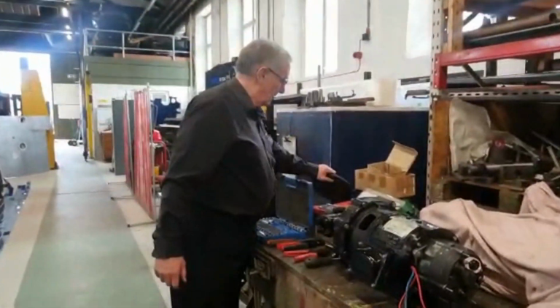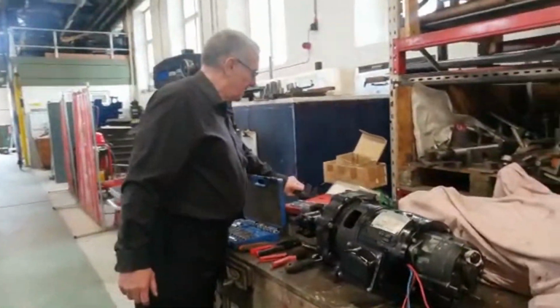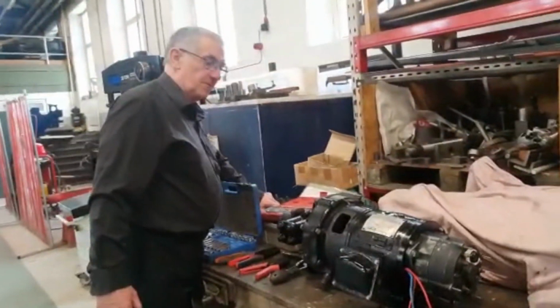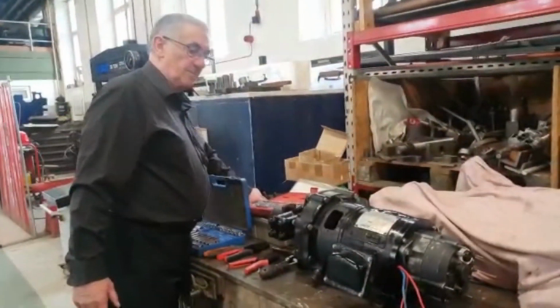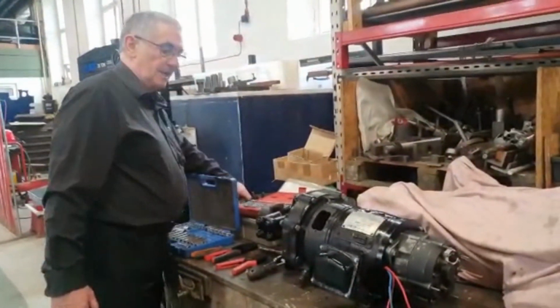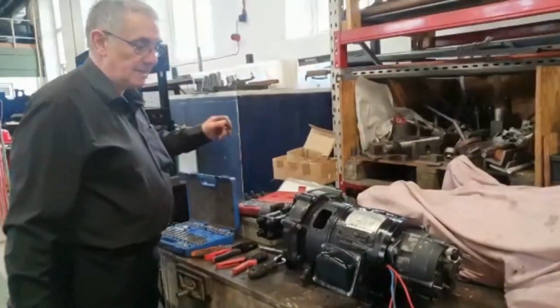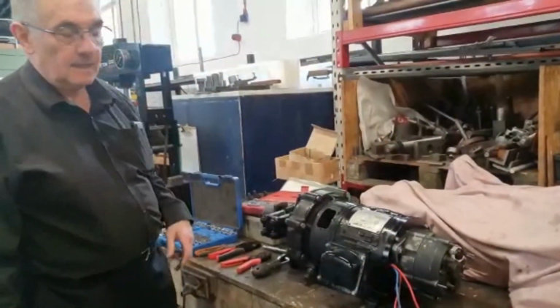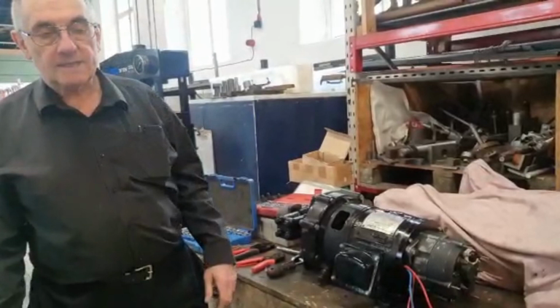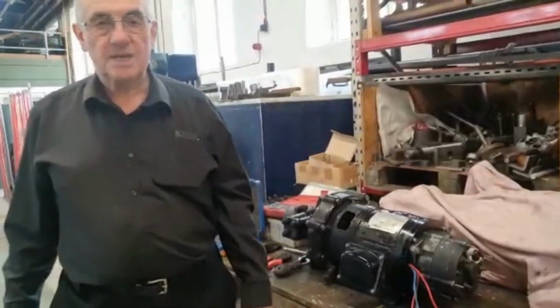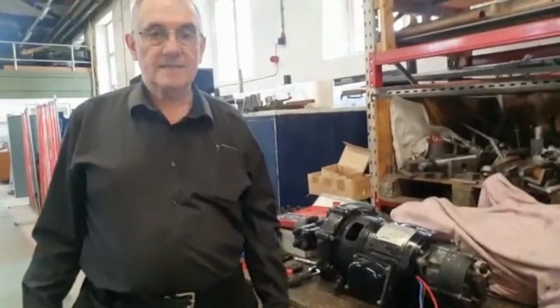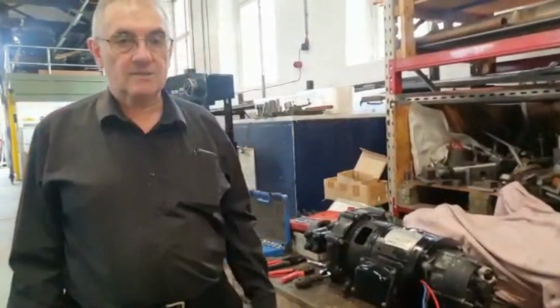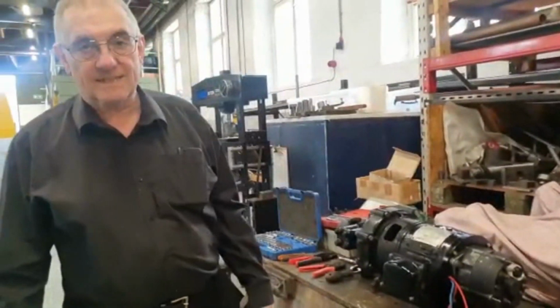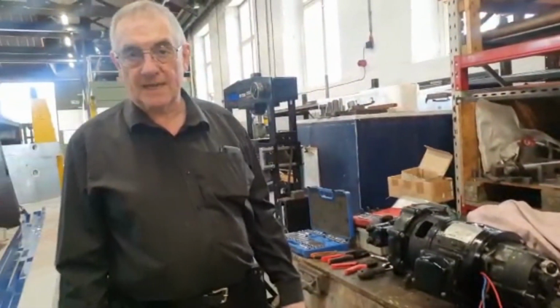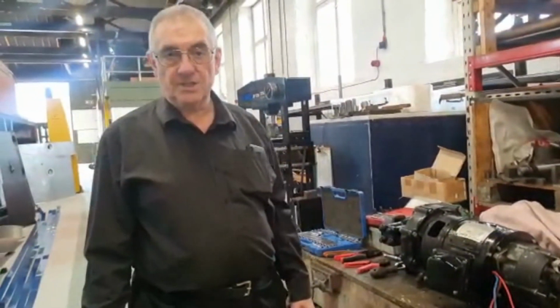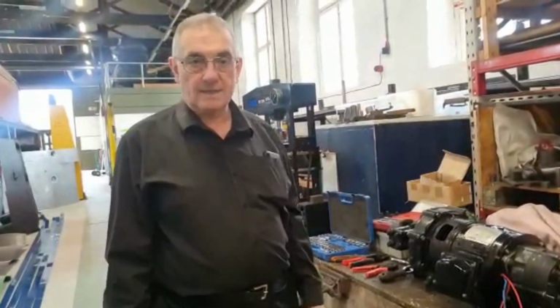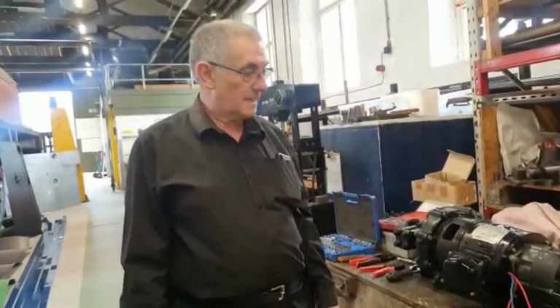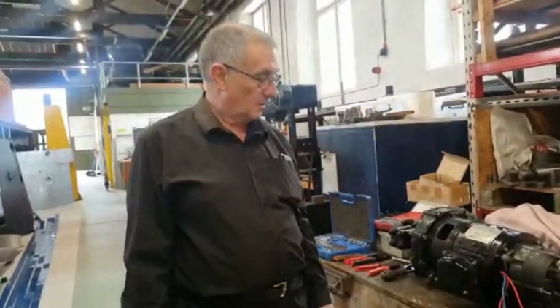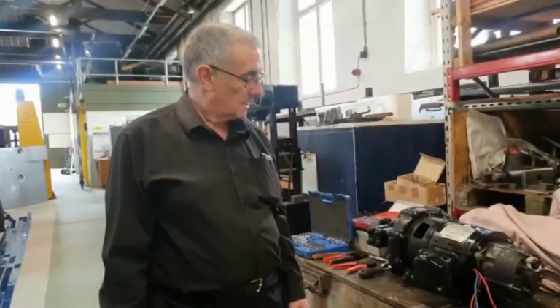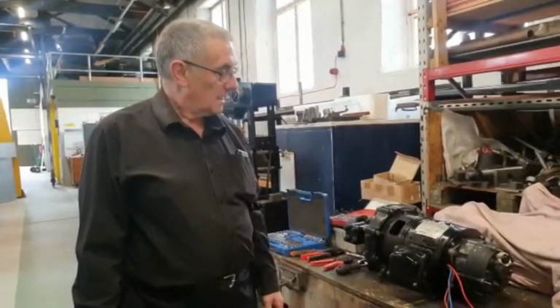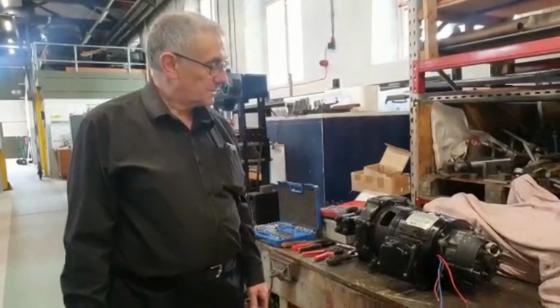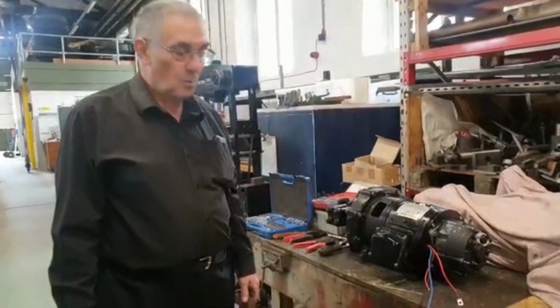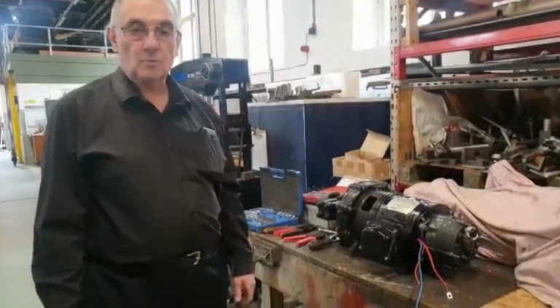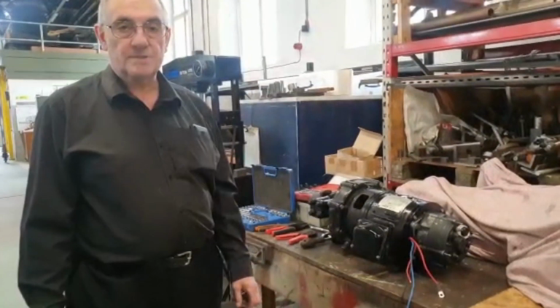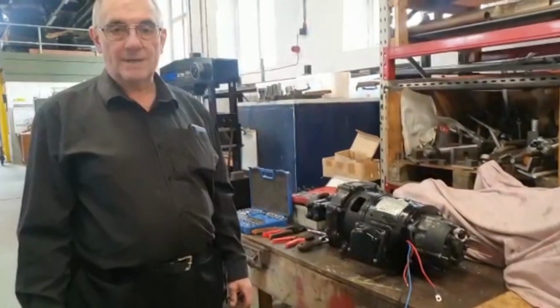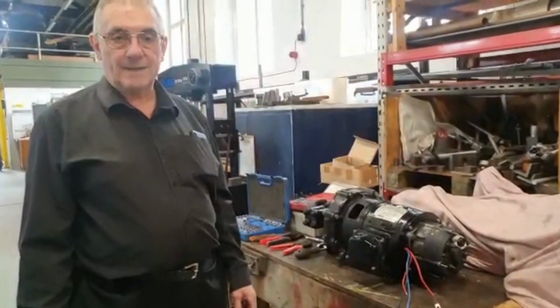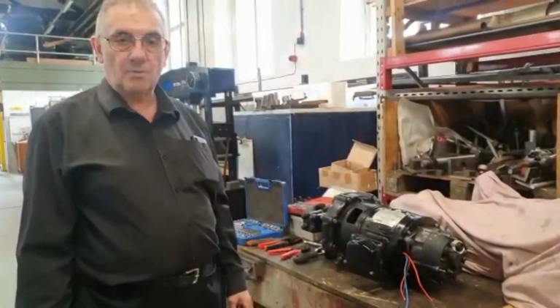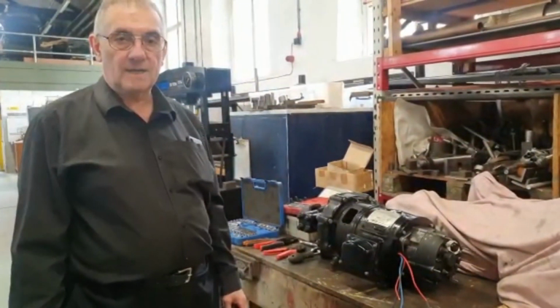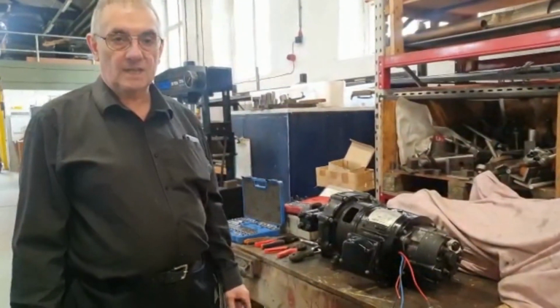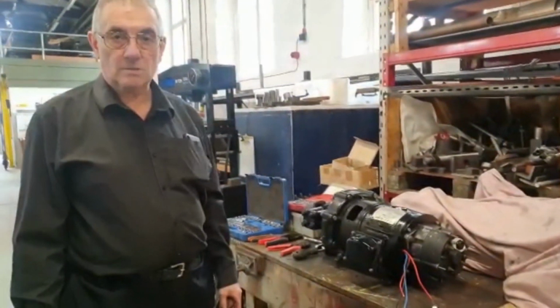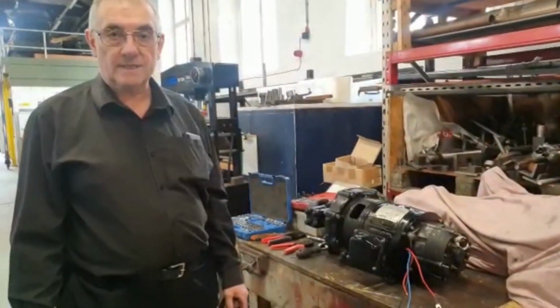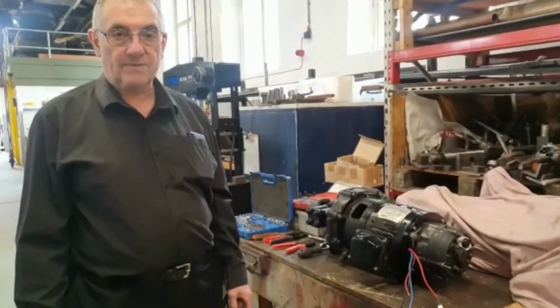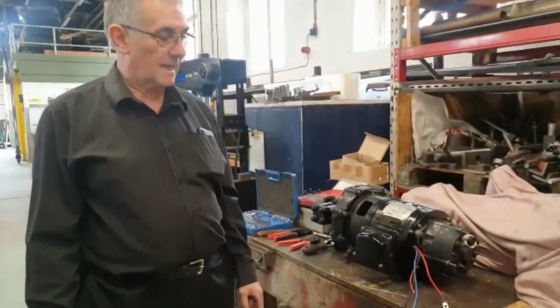The purpose of the turbo generator is to generate electricity for the engine at 28 volts, and this particular one will produce around about 0.9 of a kilowatt when it's going flat out.